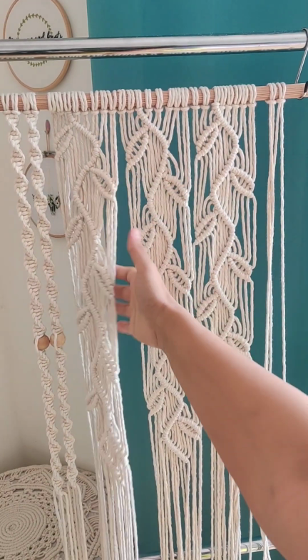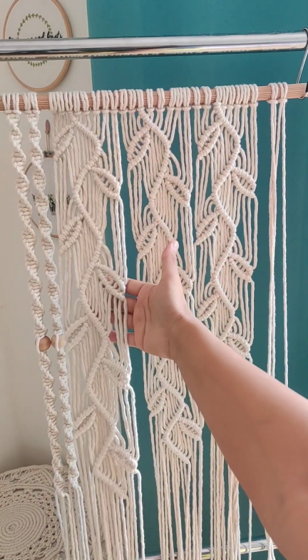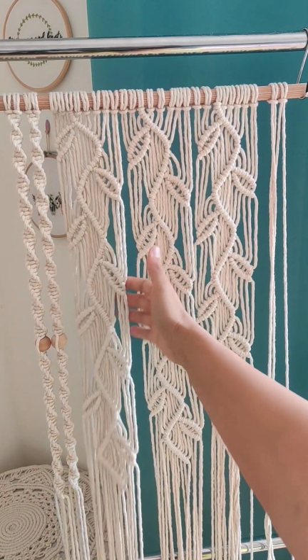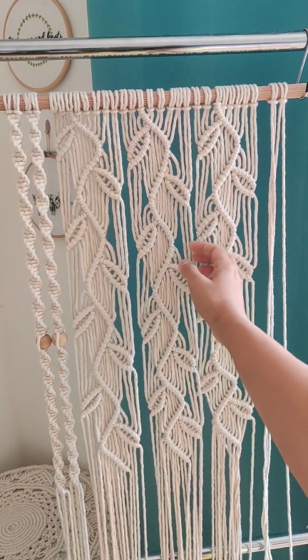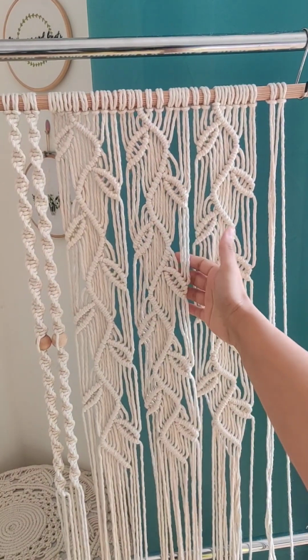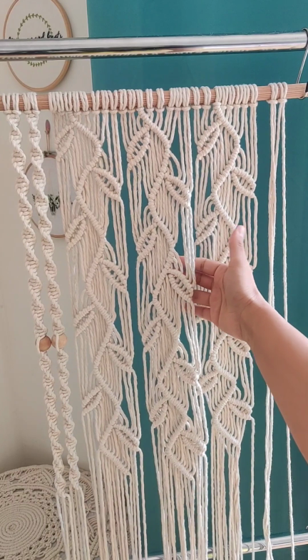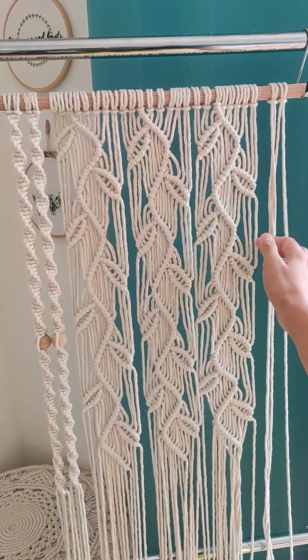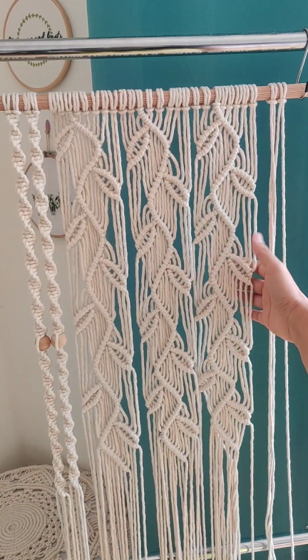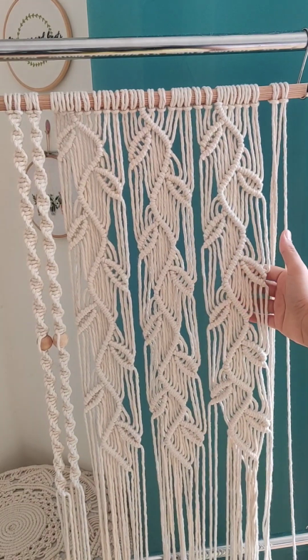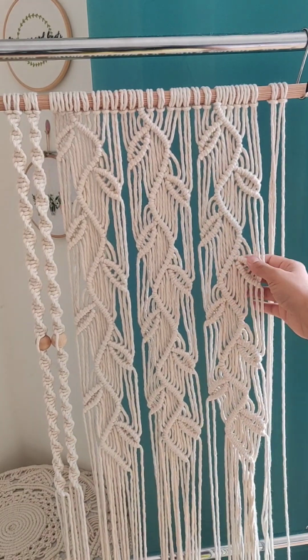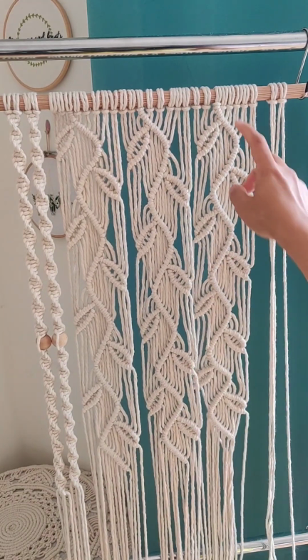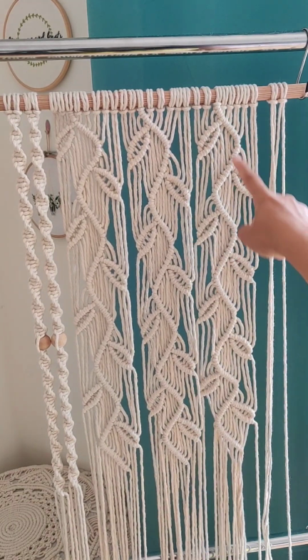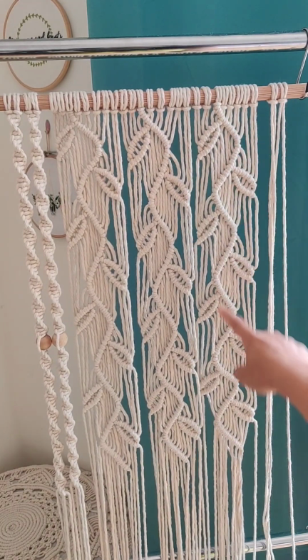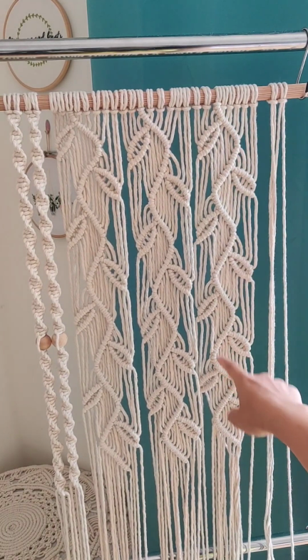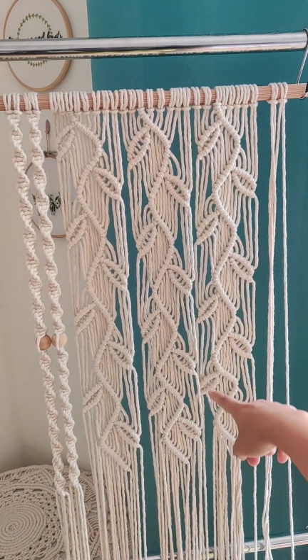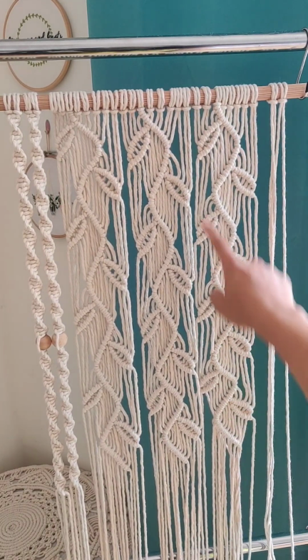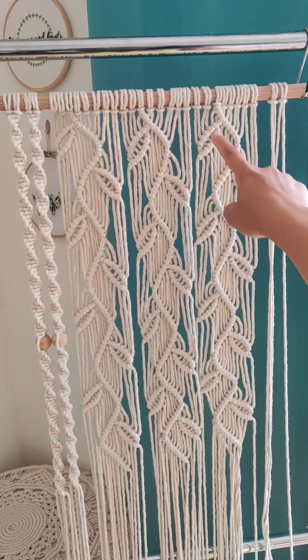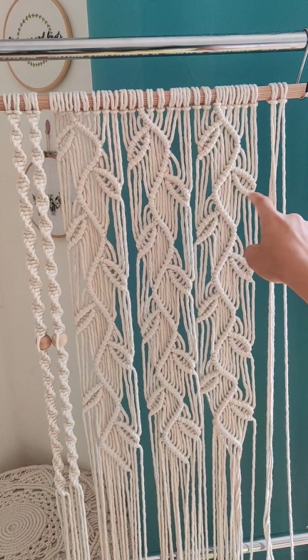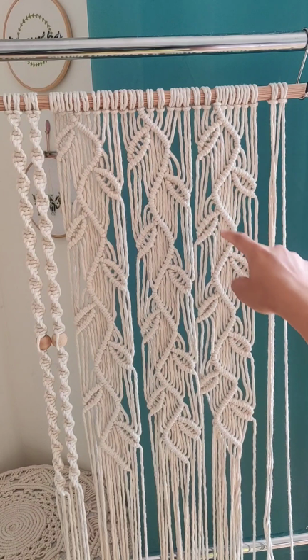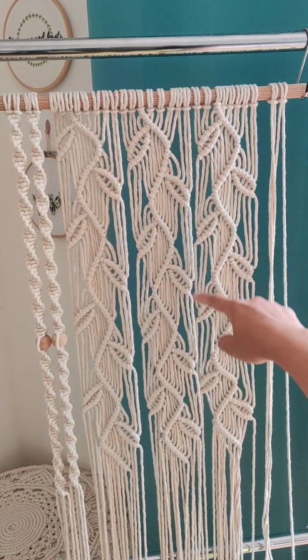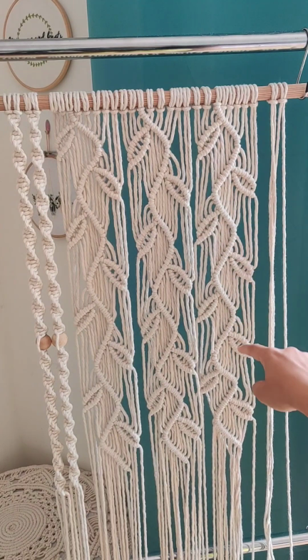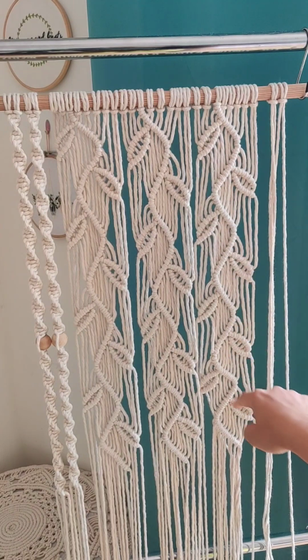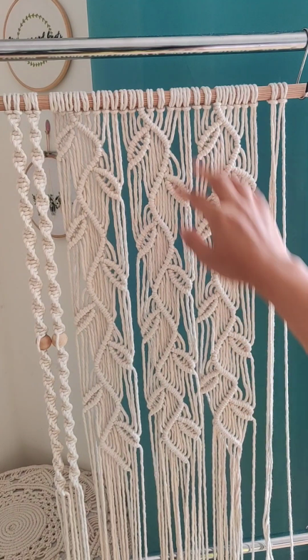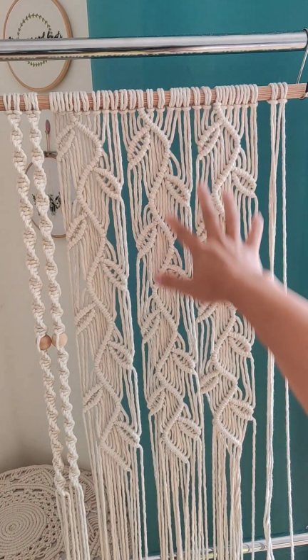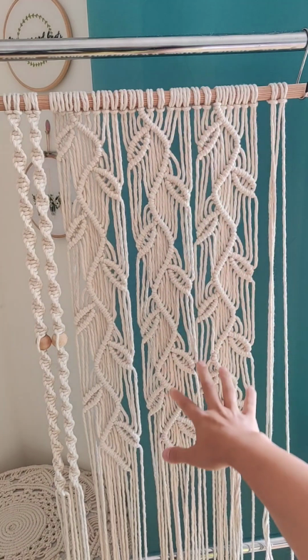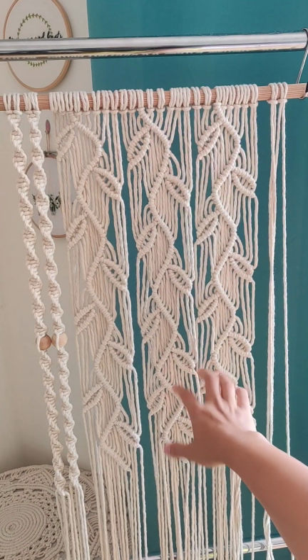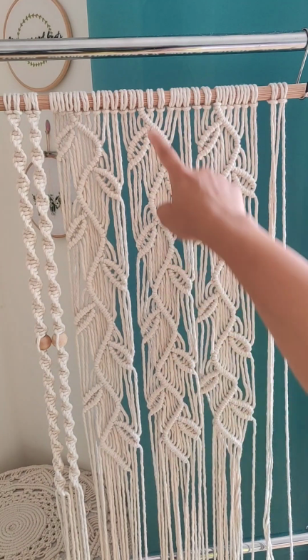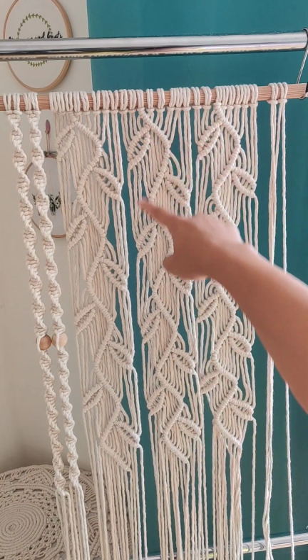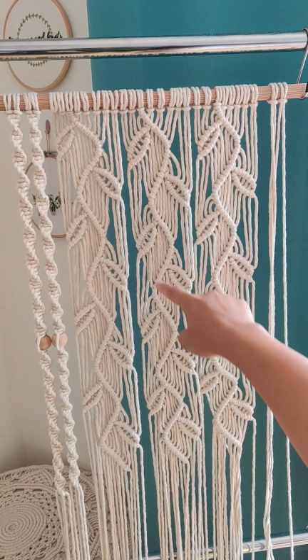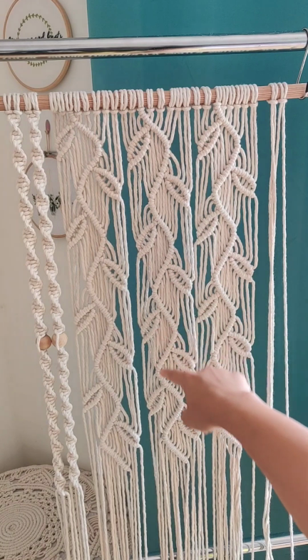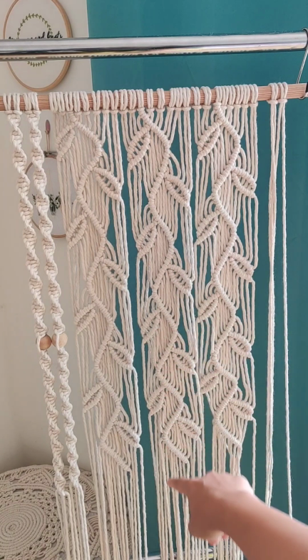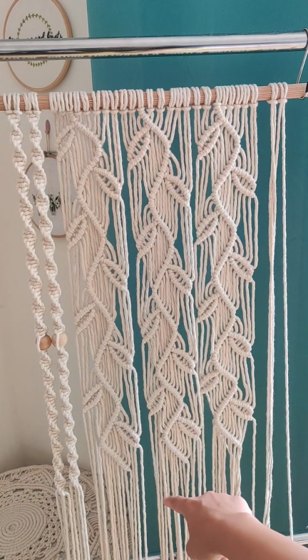As you can see, we have made three panels using the leaf pattern. This is one, this is two, and this is three. And in each panel, I have made one, two, three, four, five, six, seven, eight leaves repeating the same pattern.